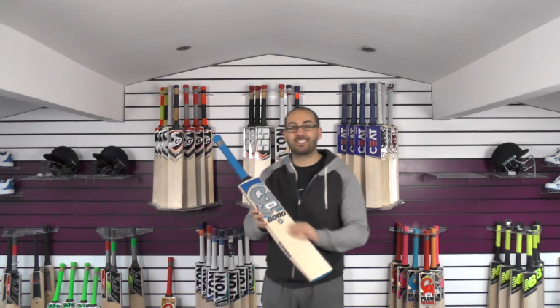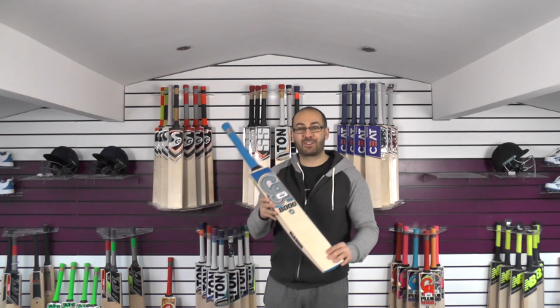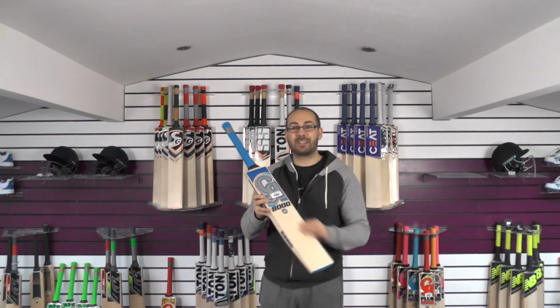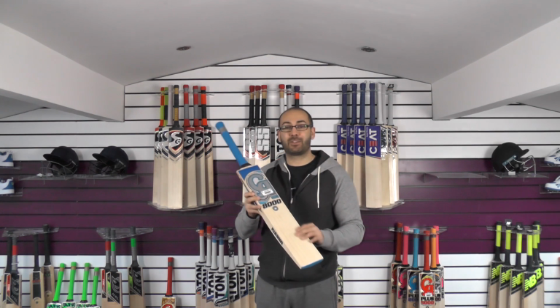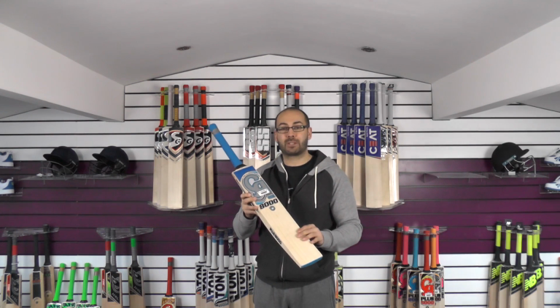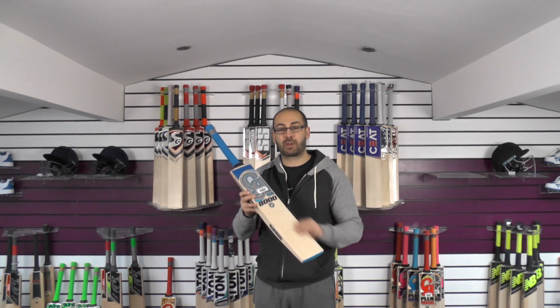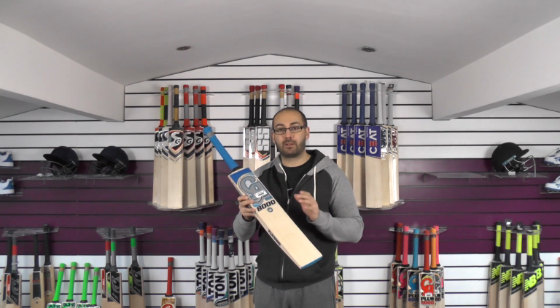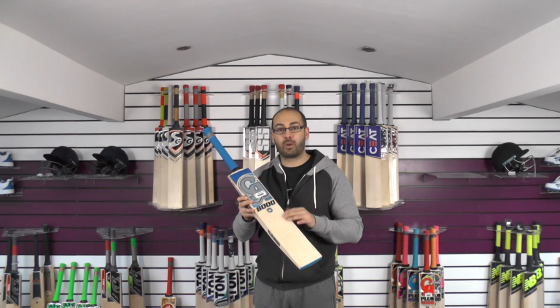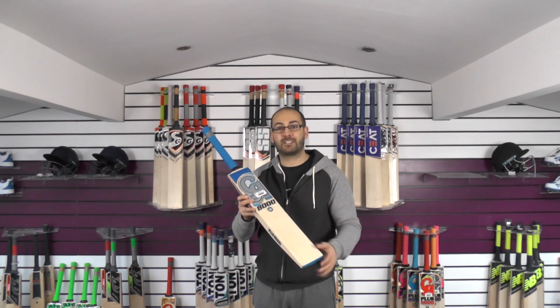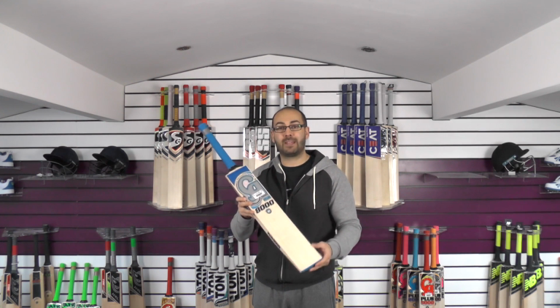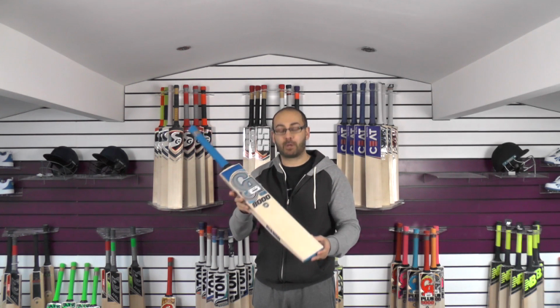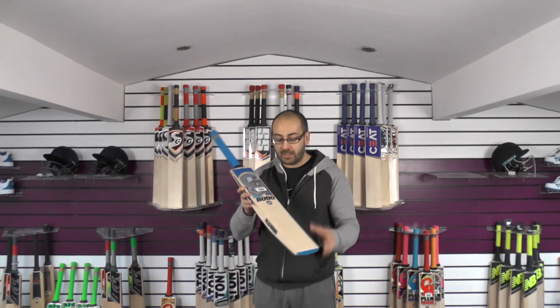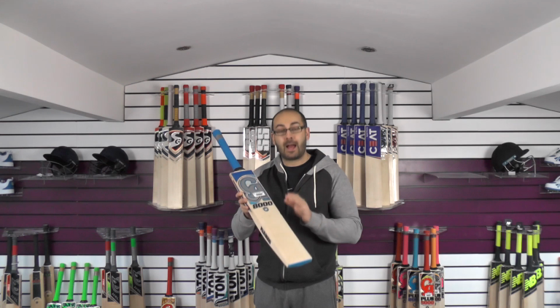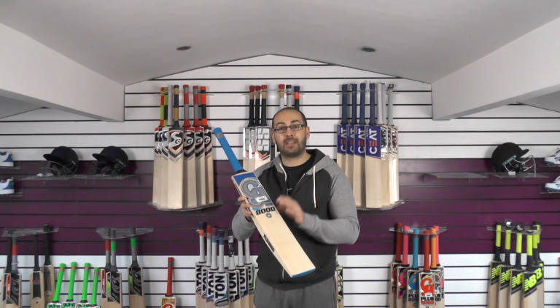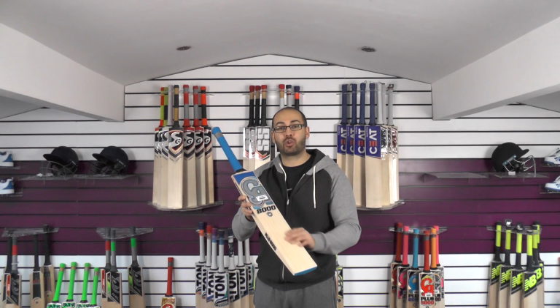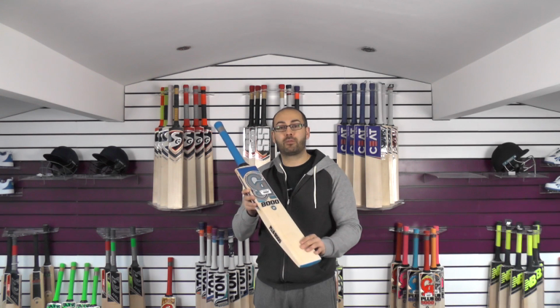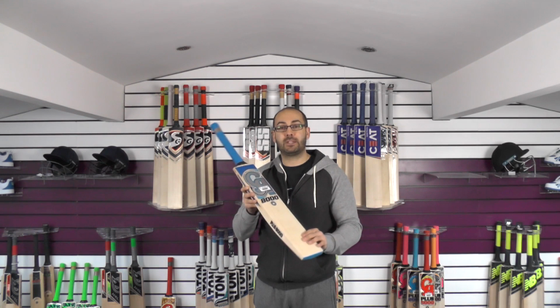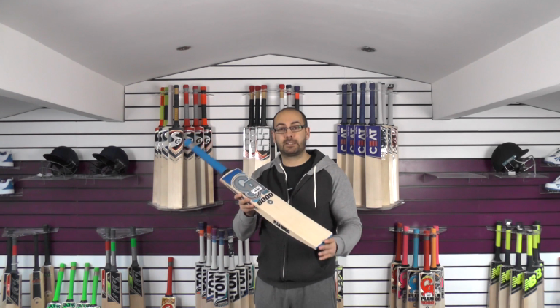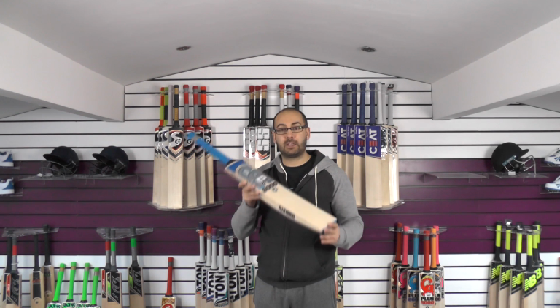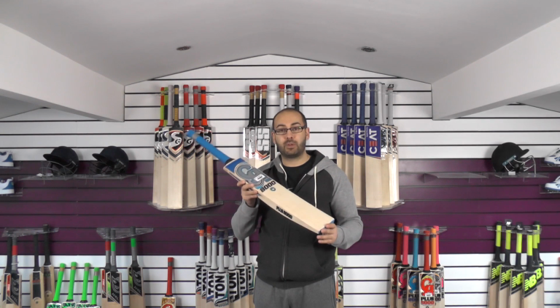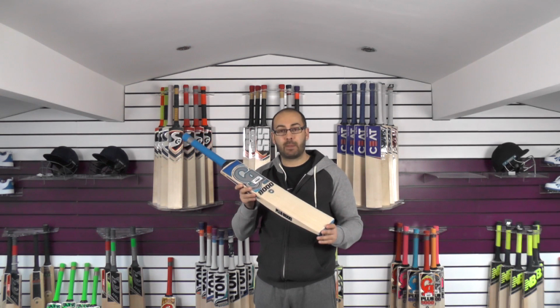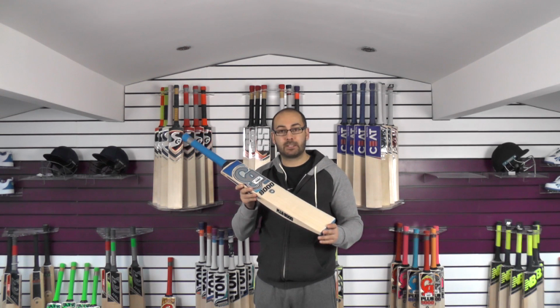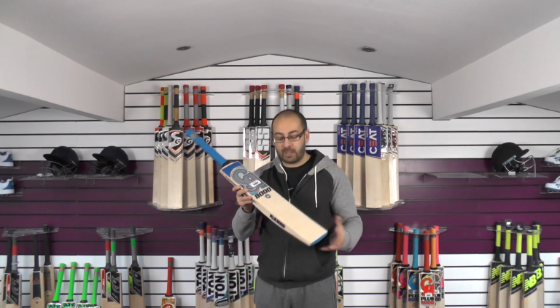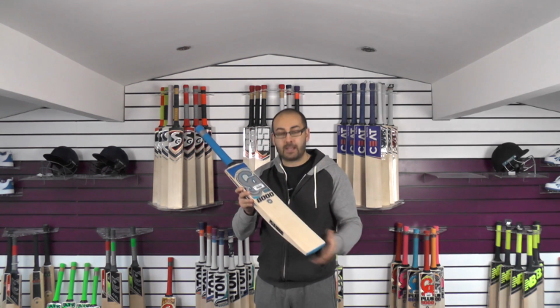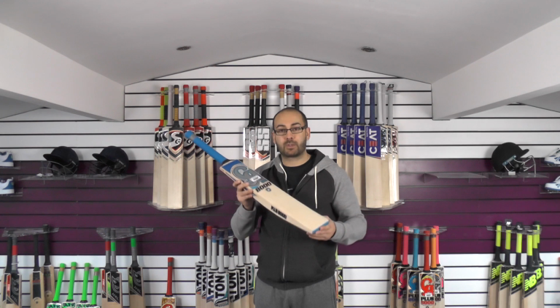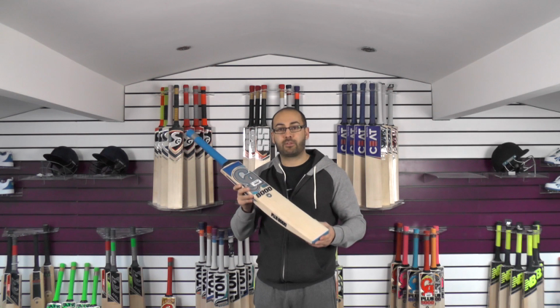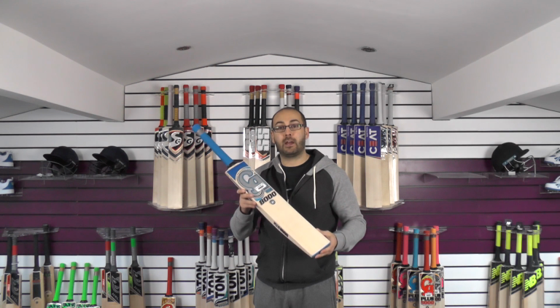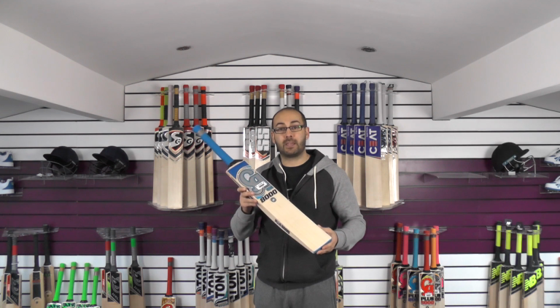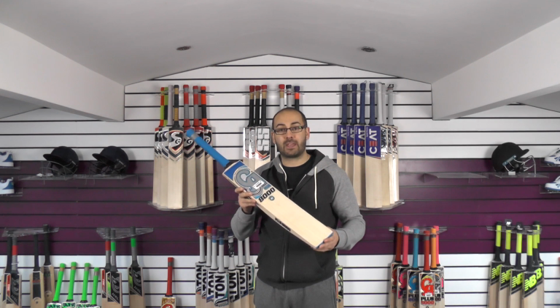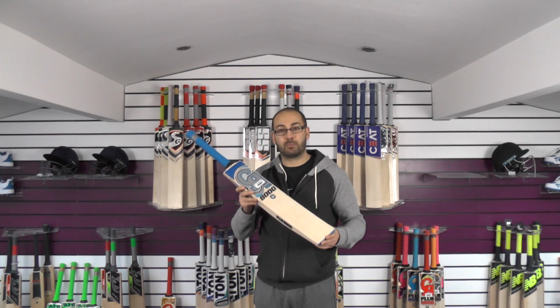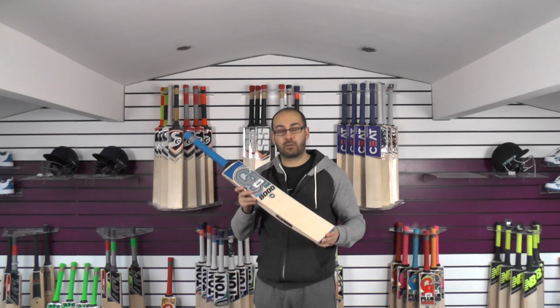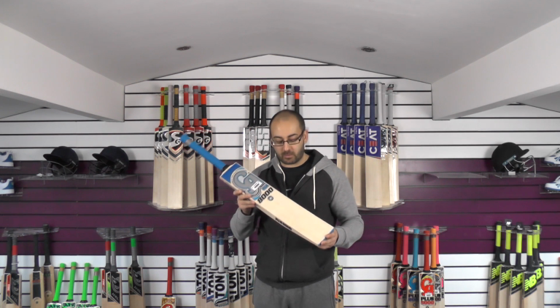This cricket bat is listed on the website as cricket bat number one. It's a 2018 model and it is $149.99. You get free UK mainland delivery, and you also get a free CA Plus 8000 bat cover as well.